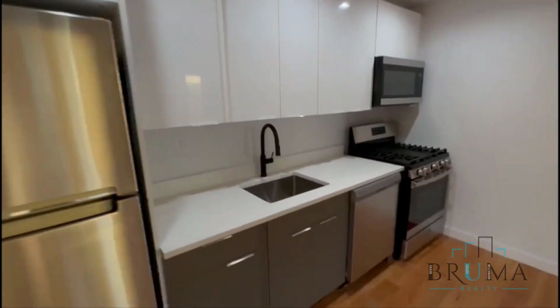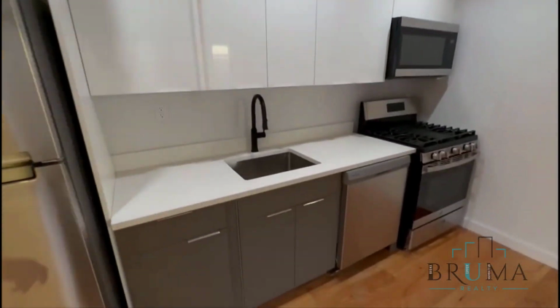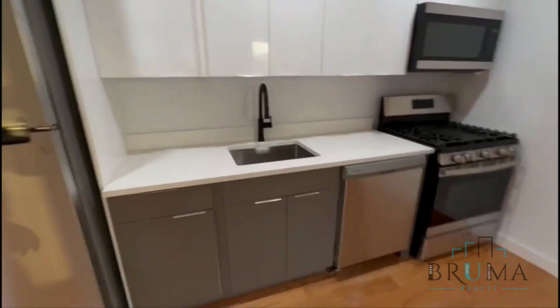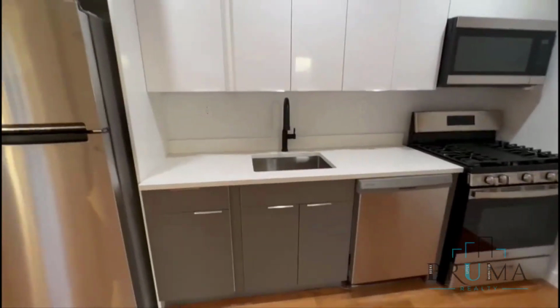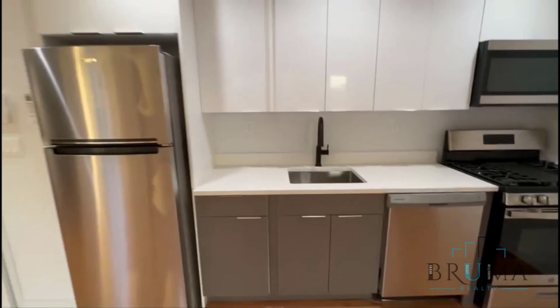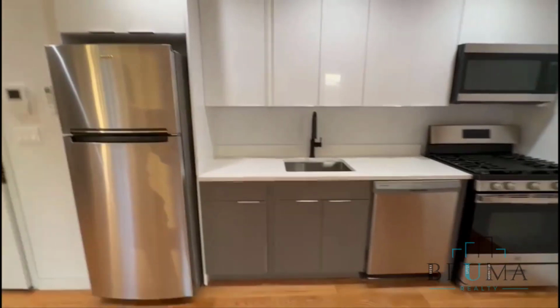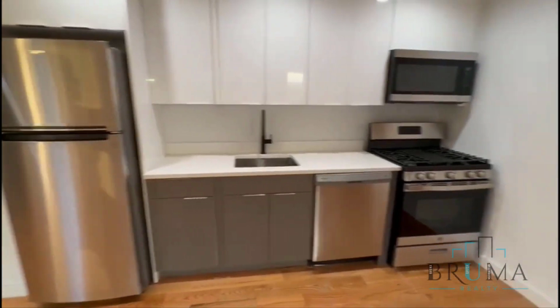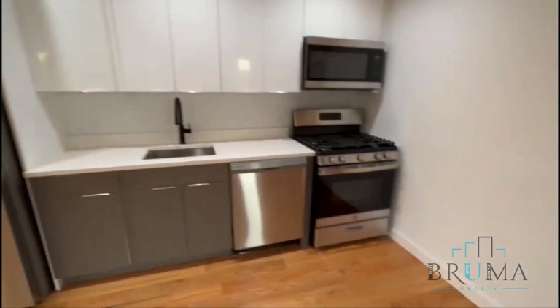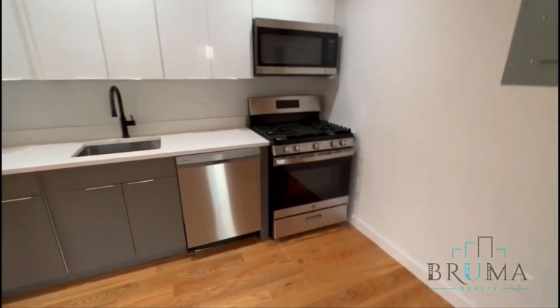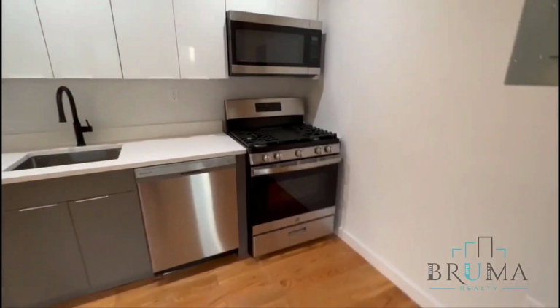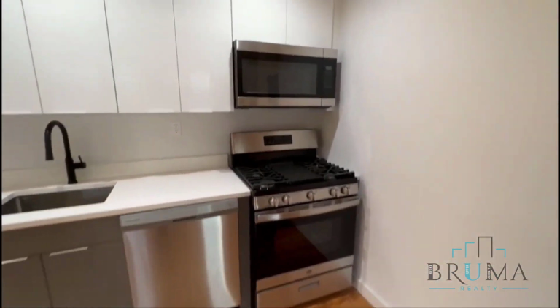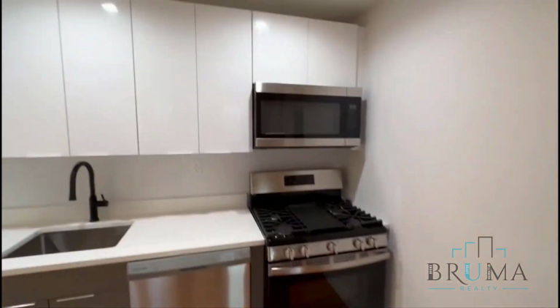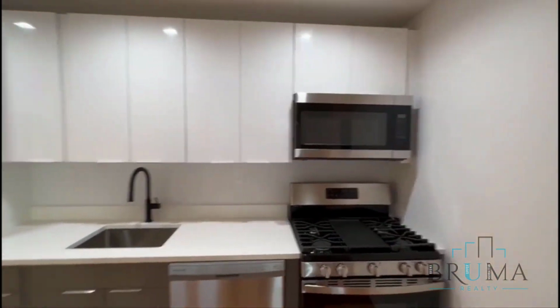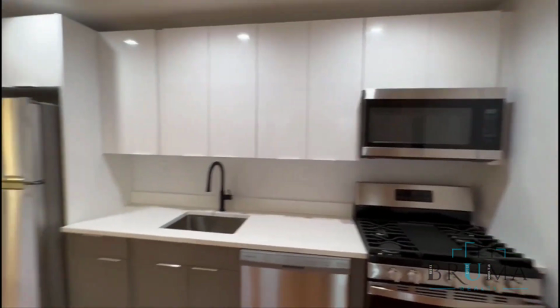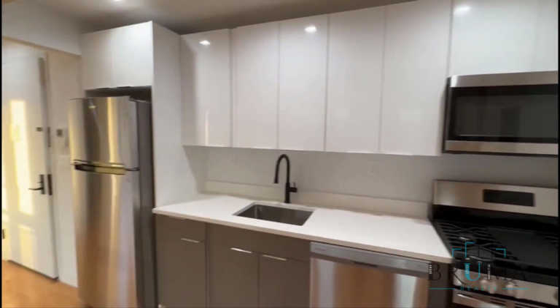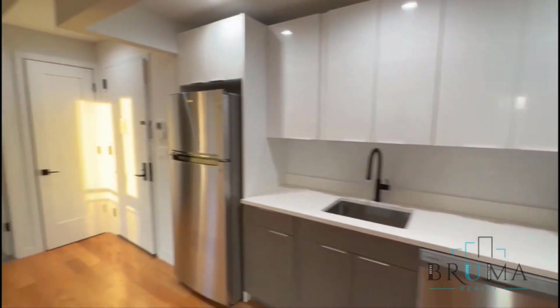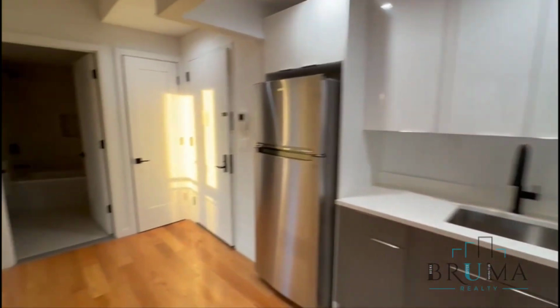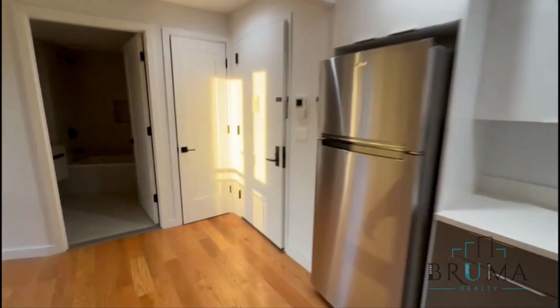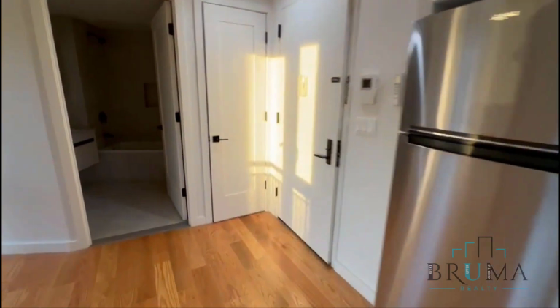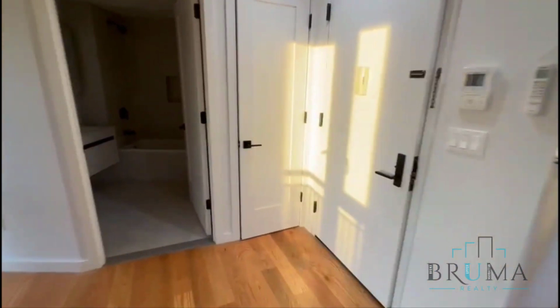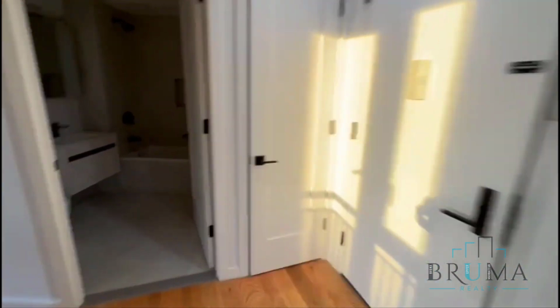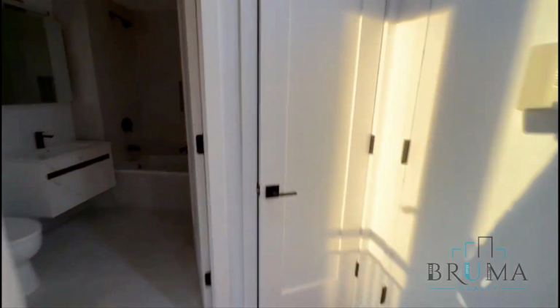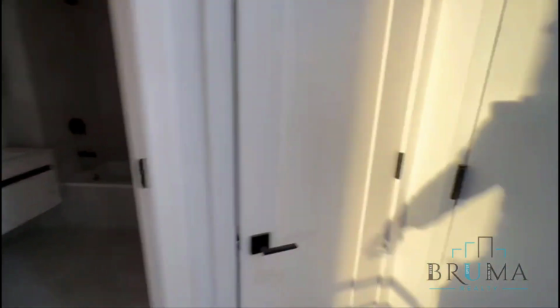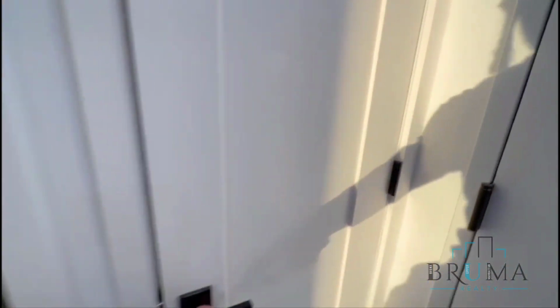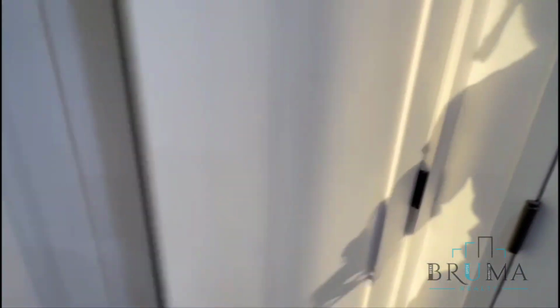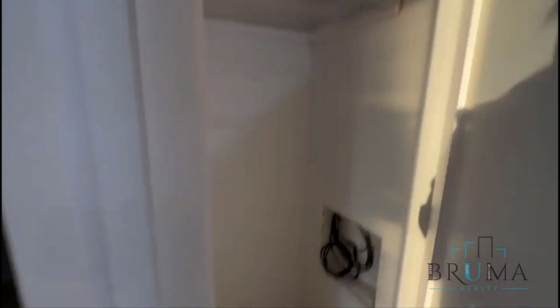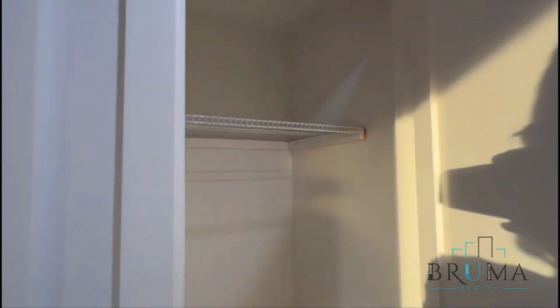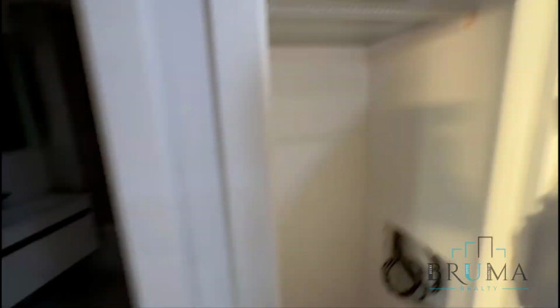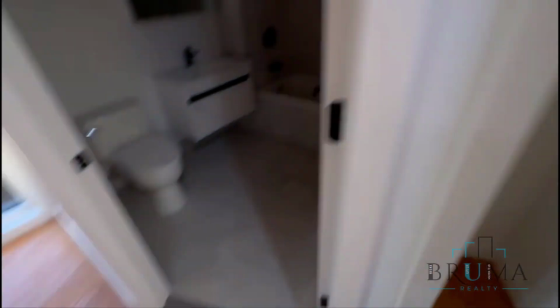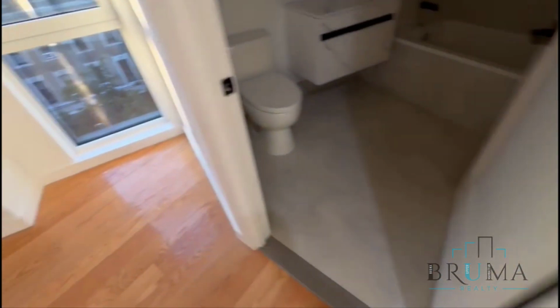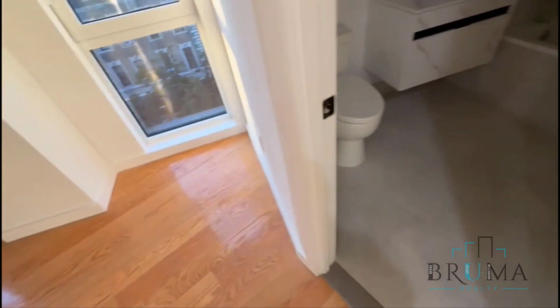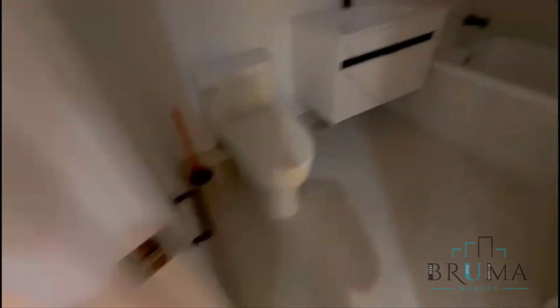You have full-size stainless steel appliances, fiber and gas oven, built-in microwave, and lots of cabinets. Here at the entrance you have a coat closet and your bathroom.